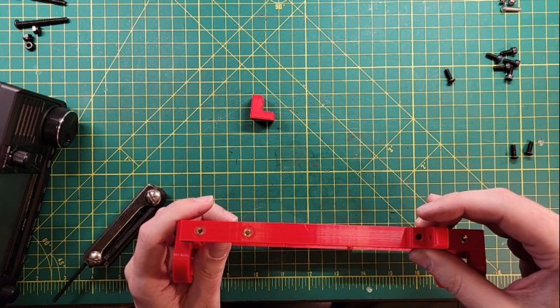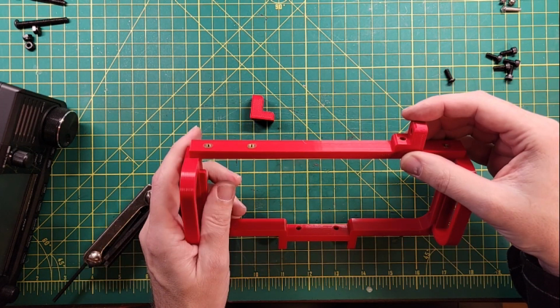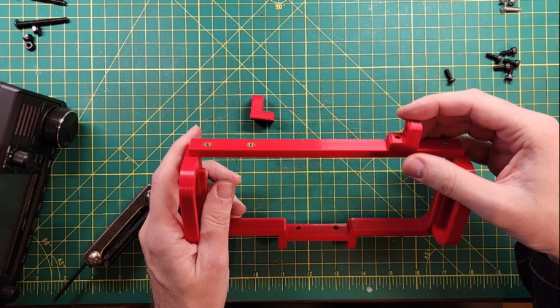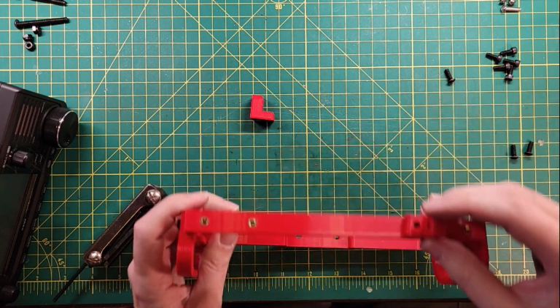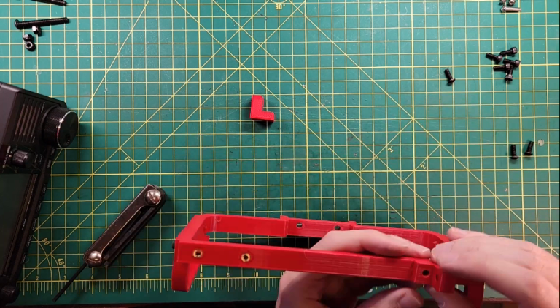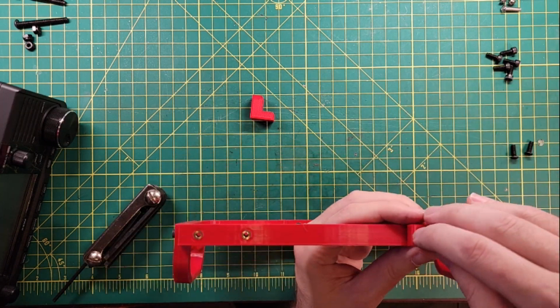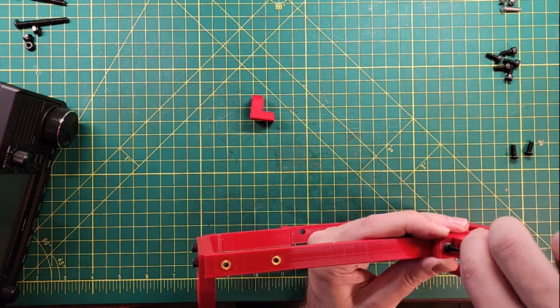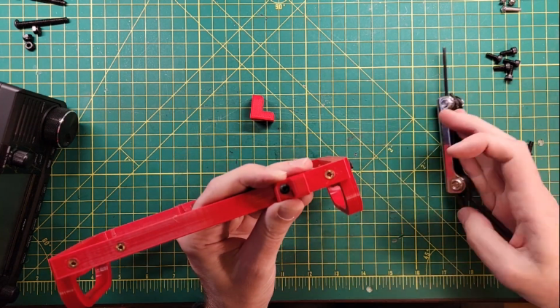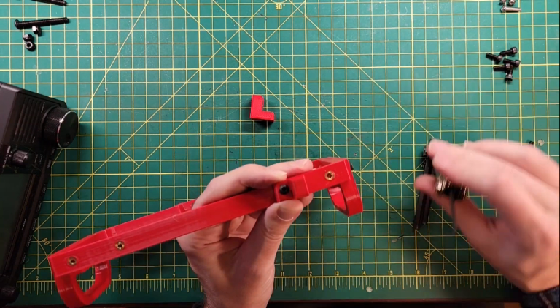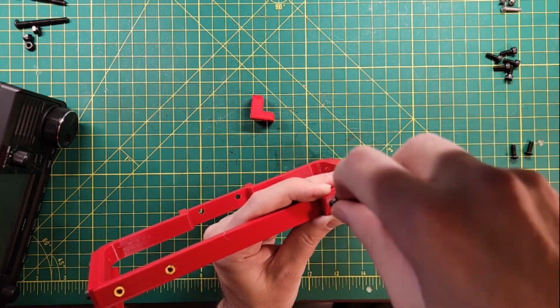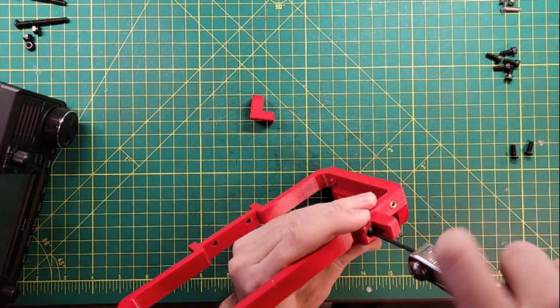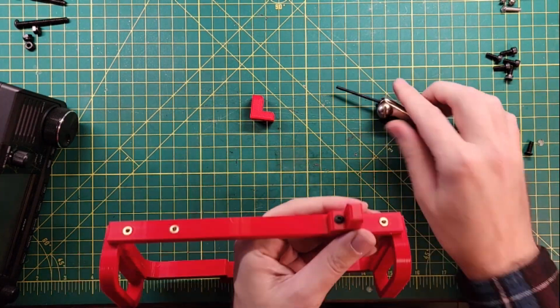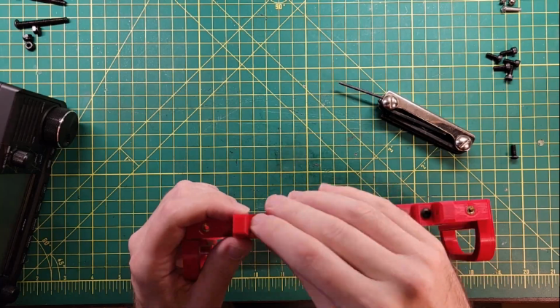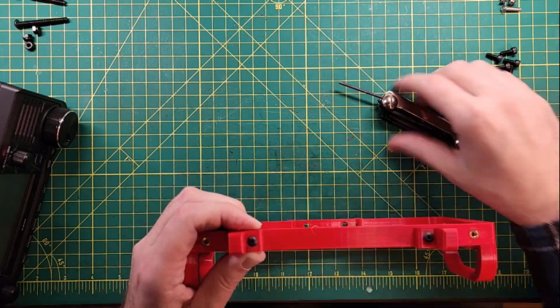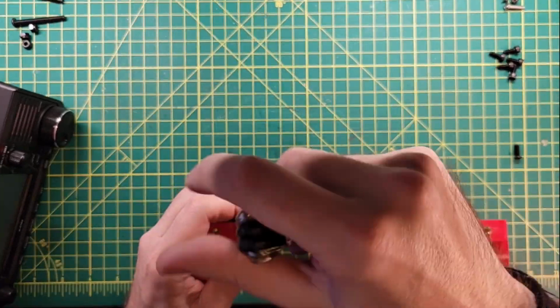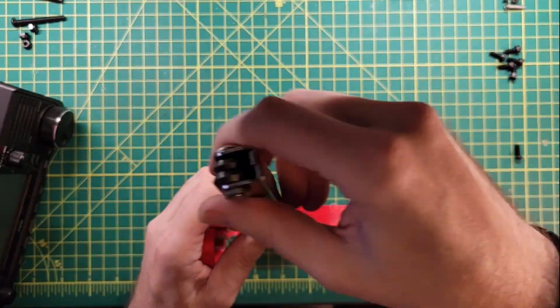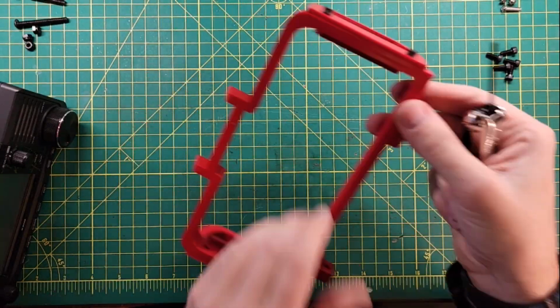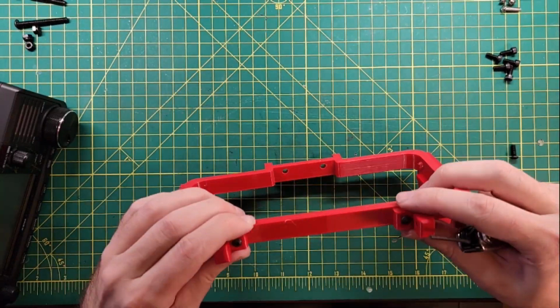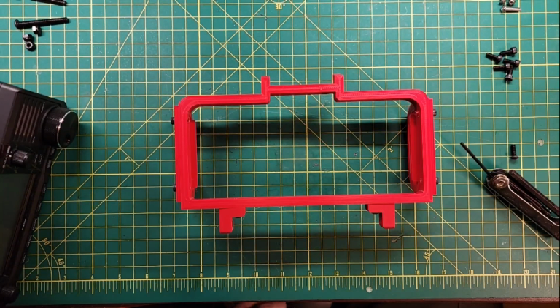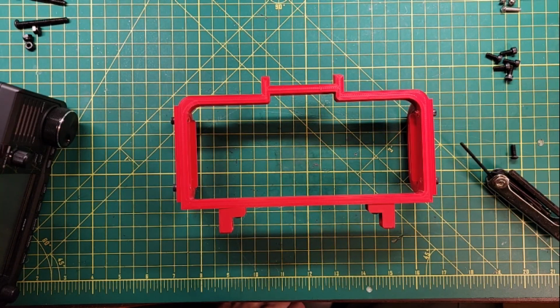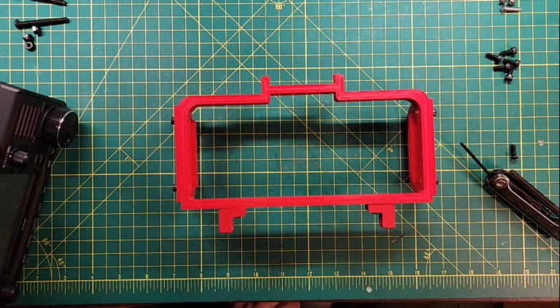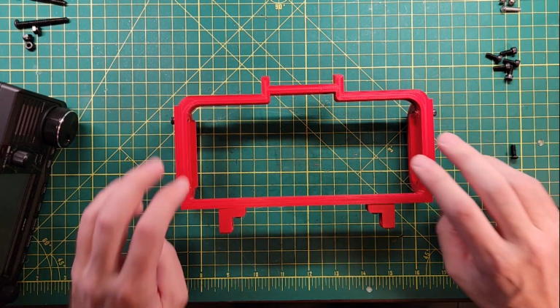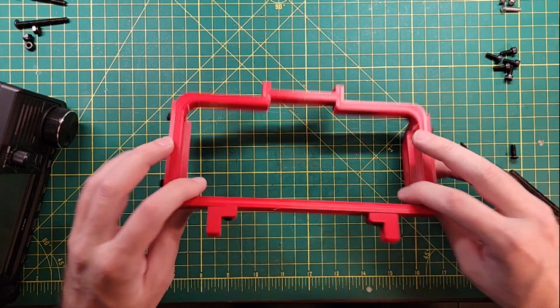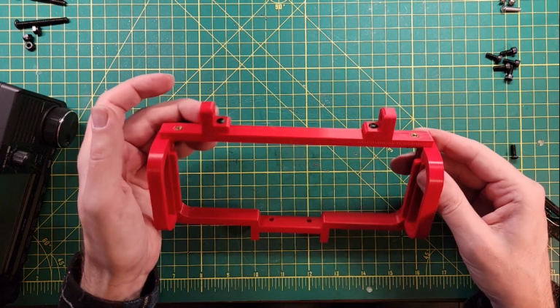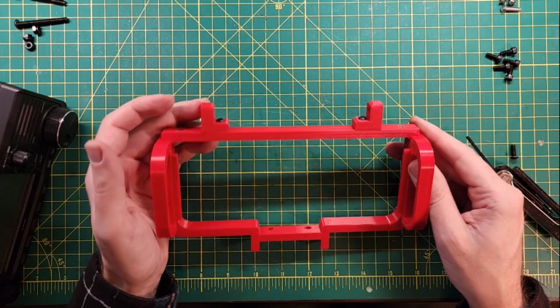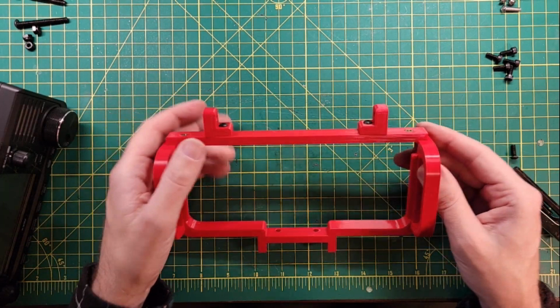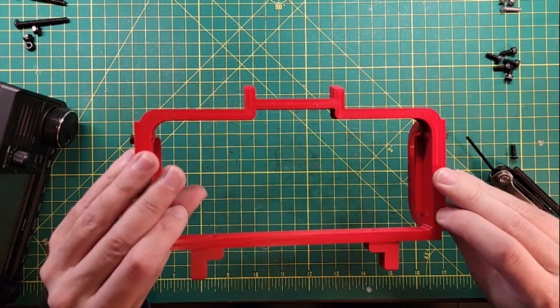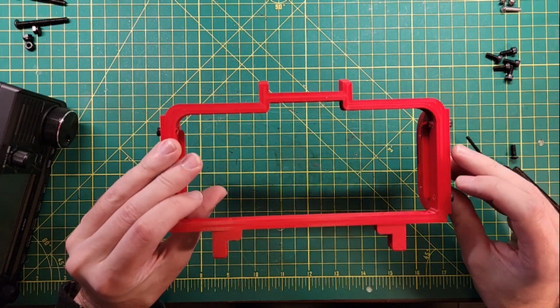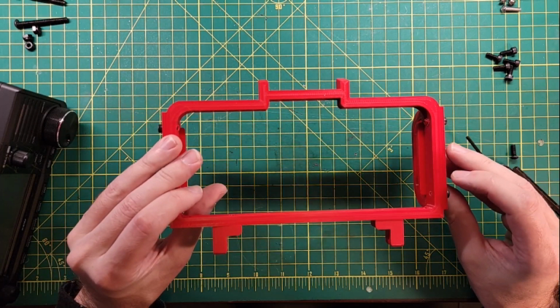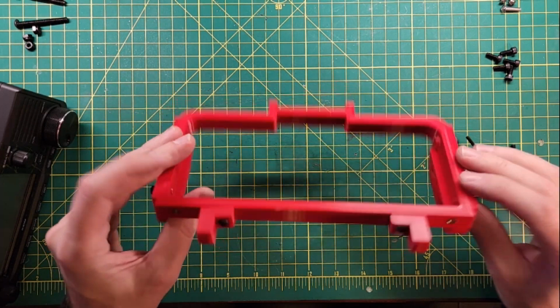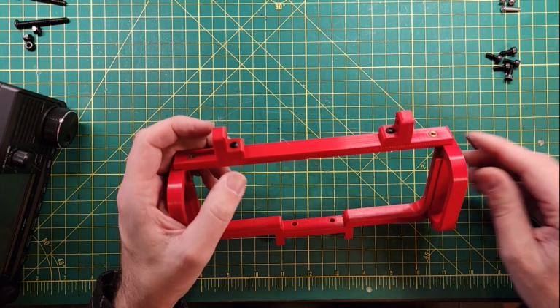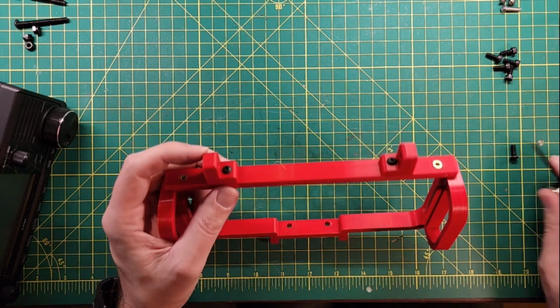The thick leg should be vertical. Note that one side of the bracket is smoother than the other — the smooth side should face the operator. Of course I did that backwards.